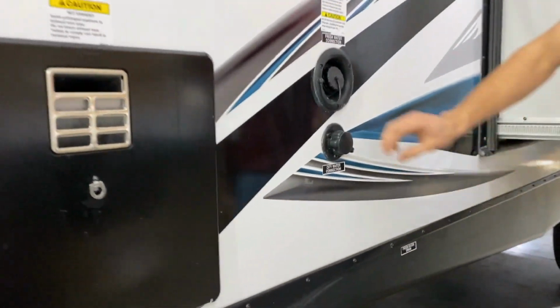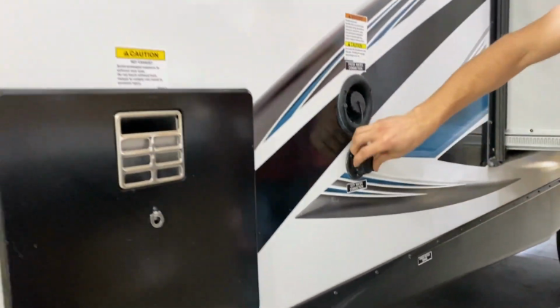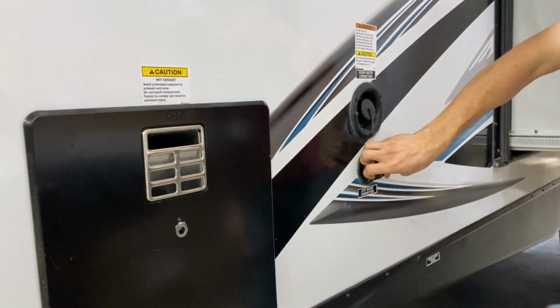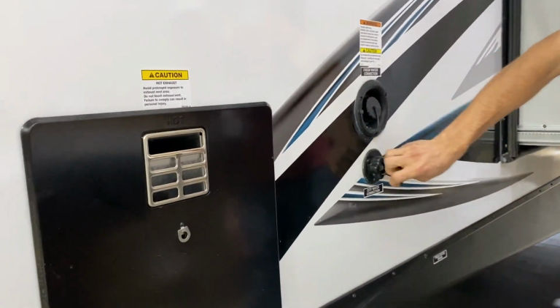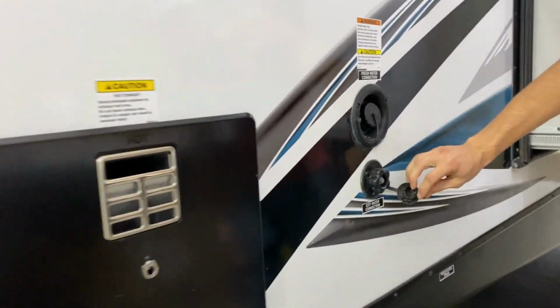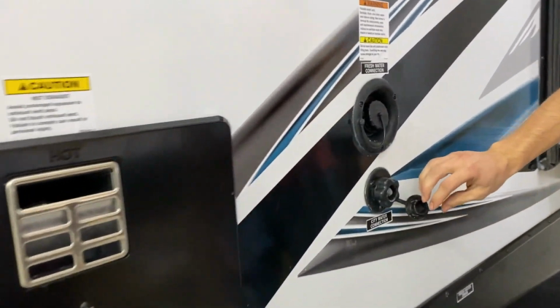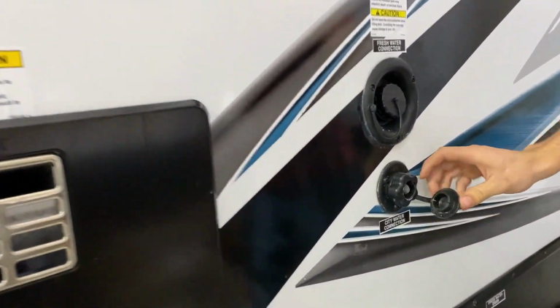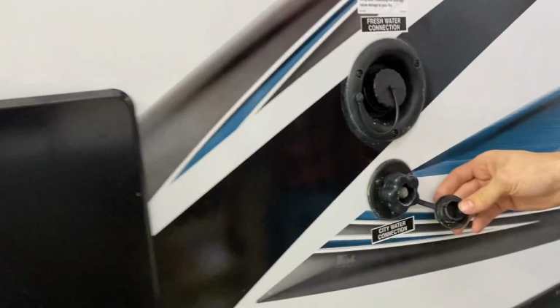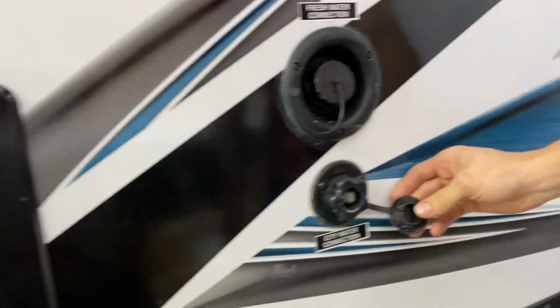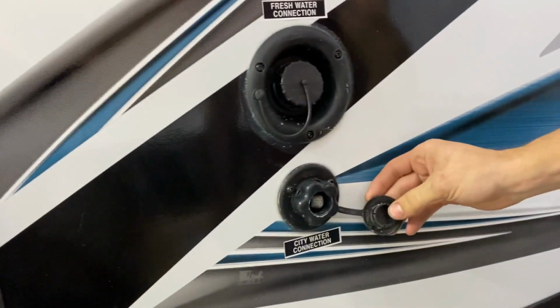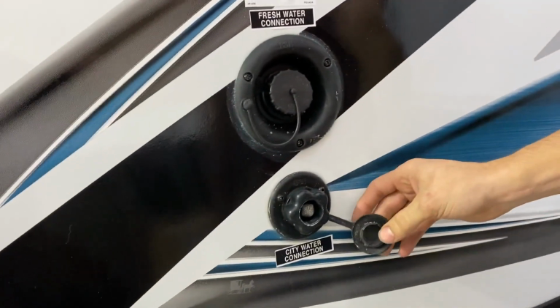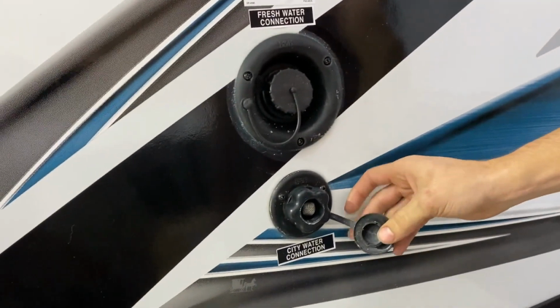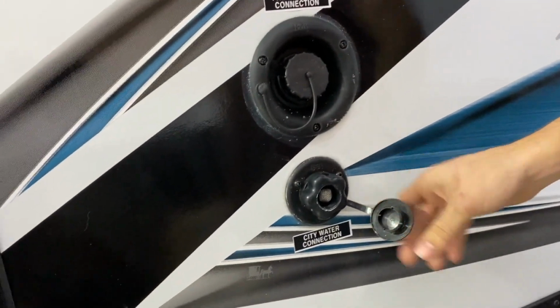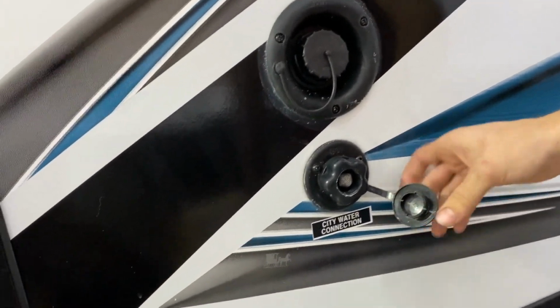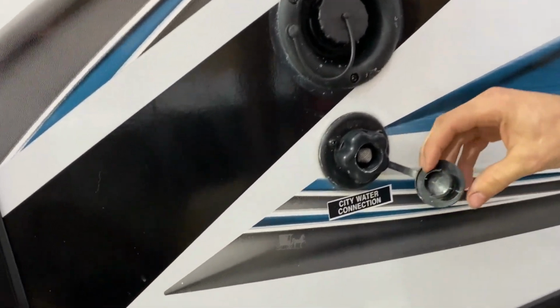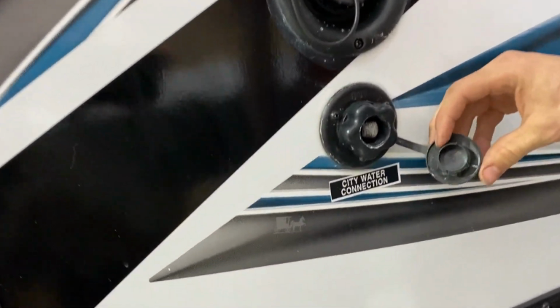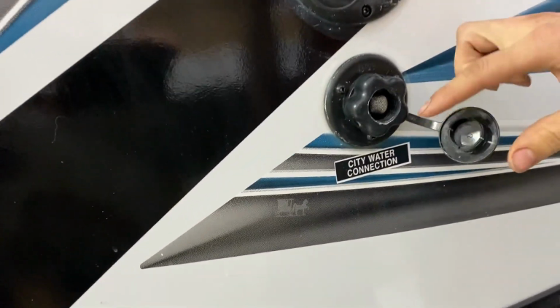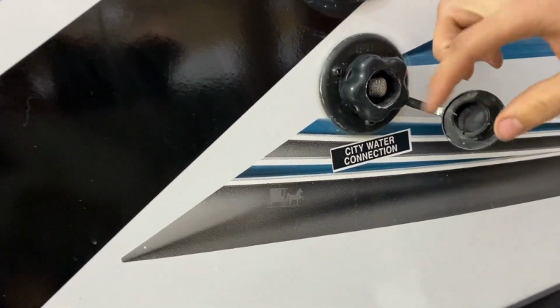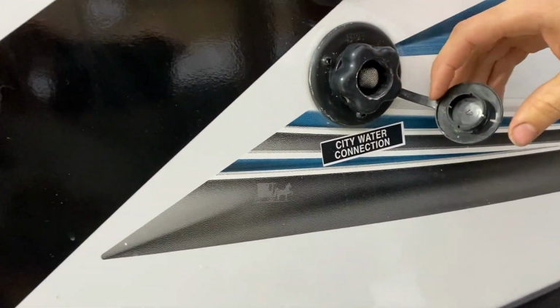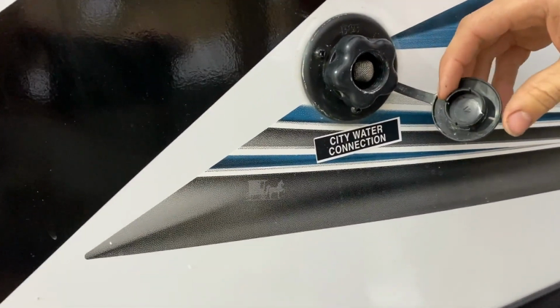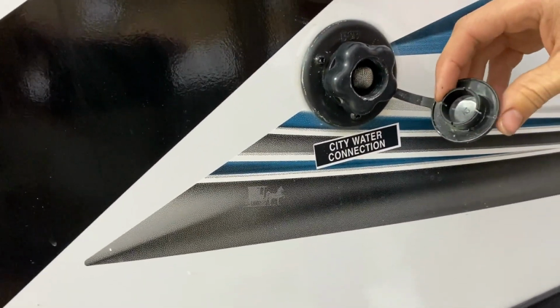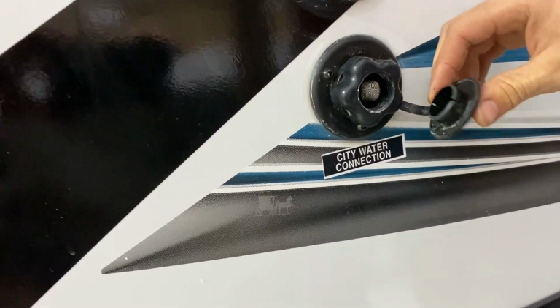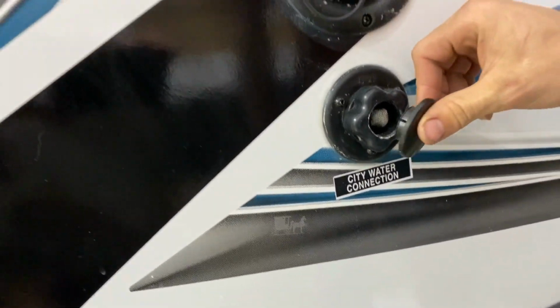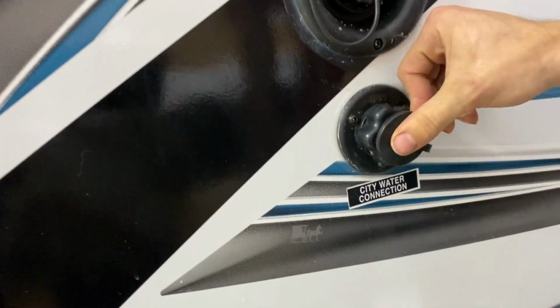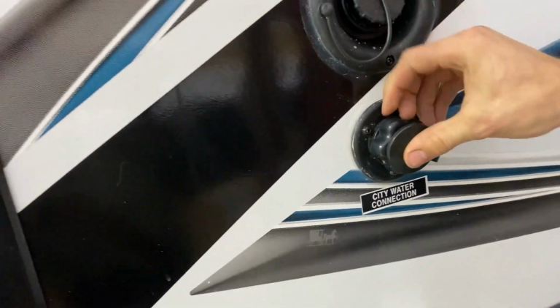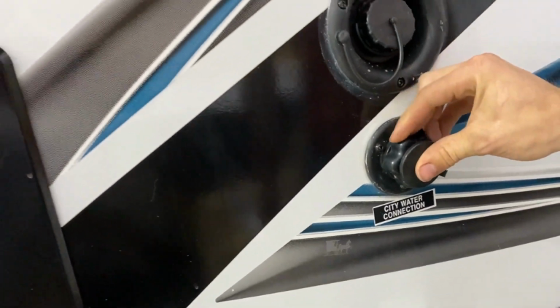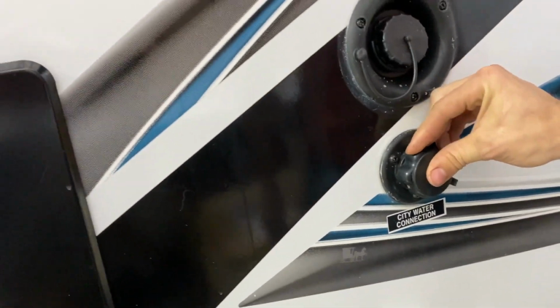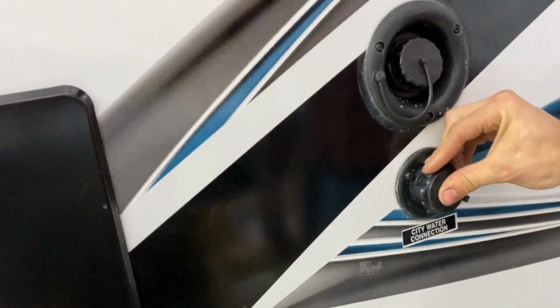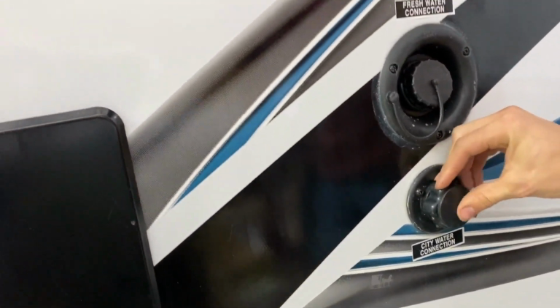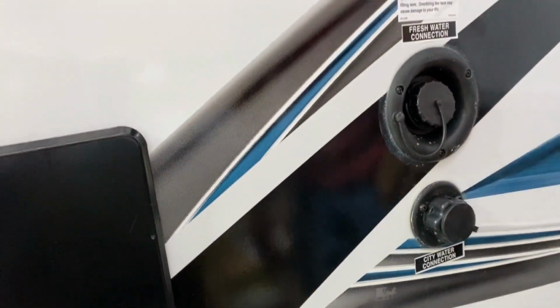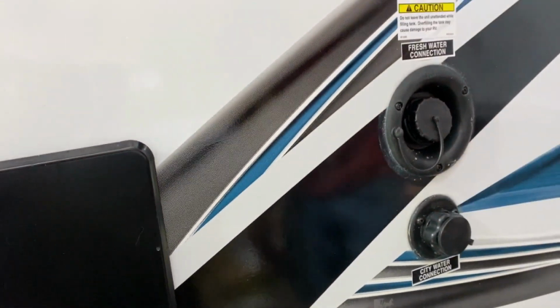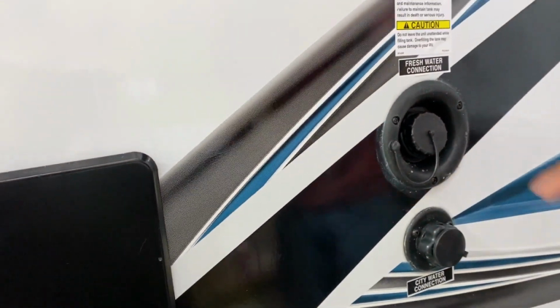This here will be your city water connection. So if you go and have a hookup, a hose hookup, you'll just thread that right into there and you won't have to worry about using your water pump as long as you have water pressure there.